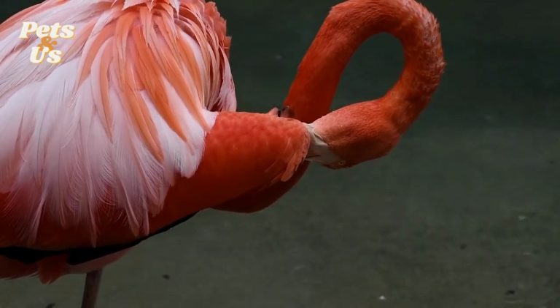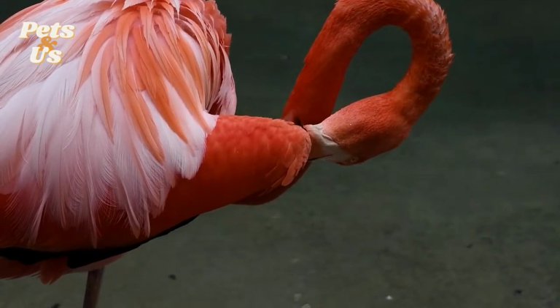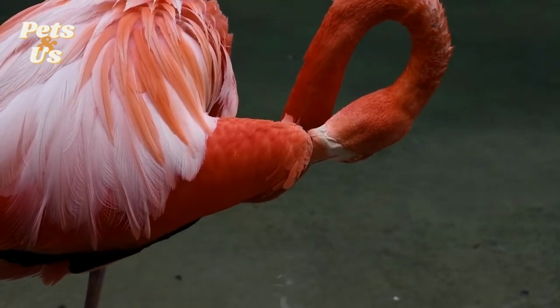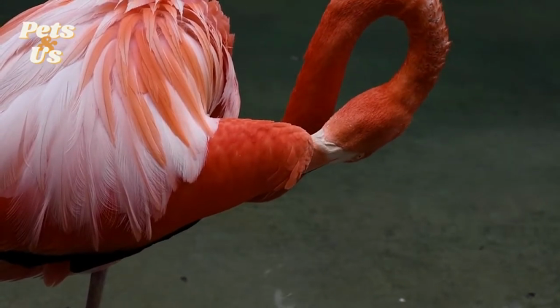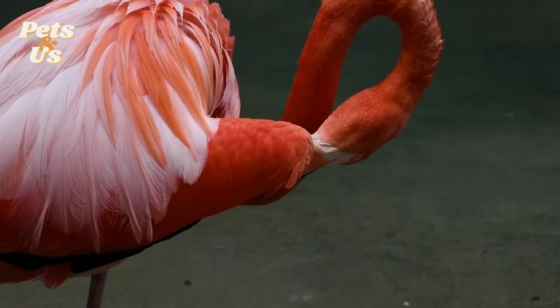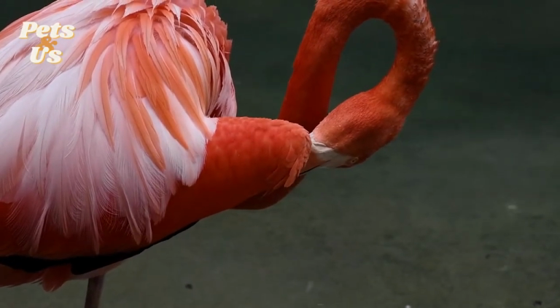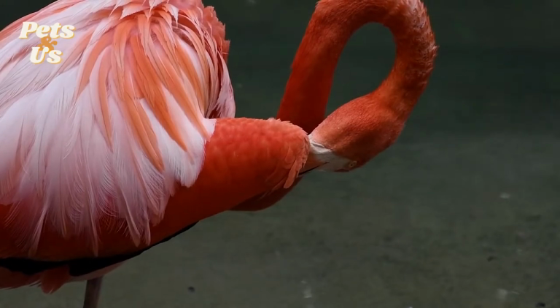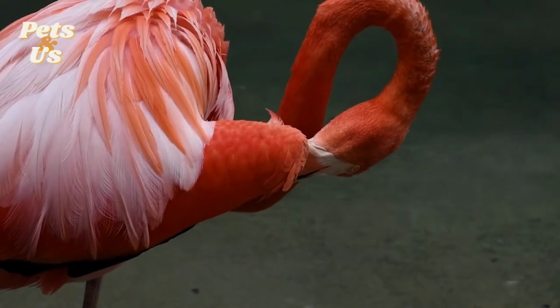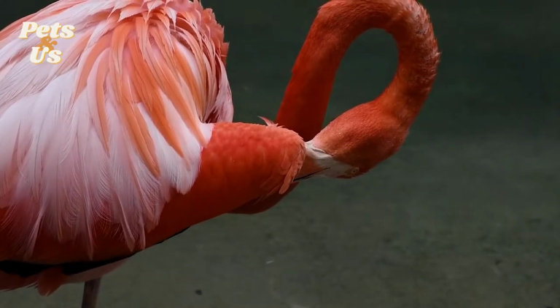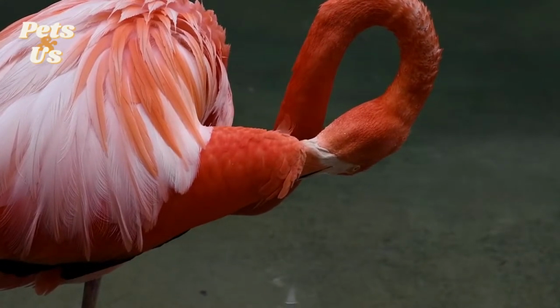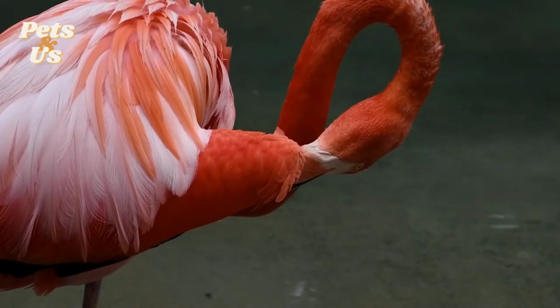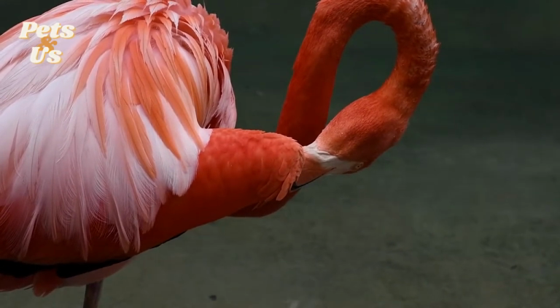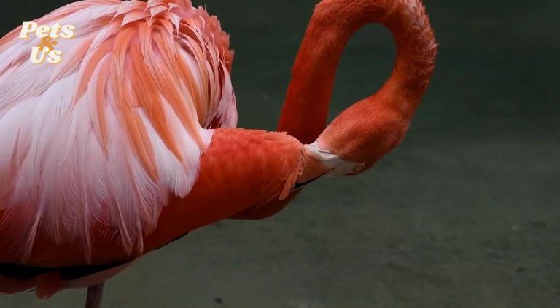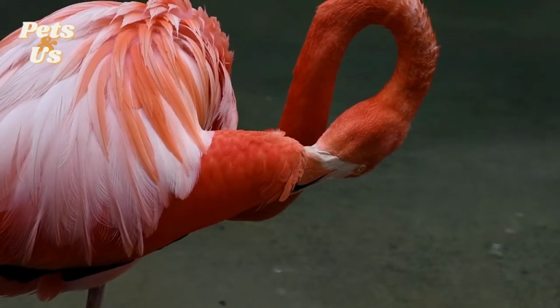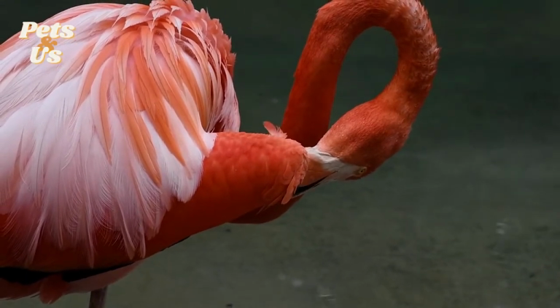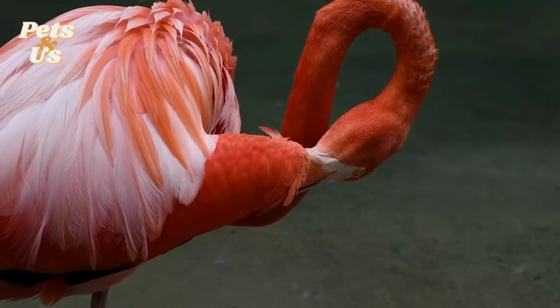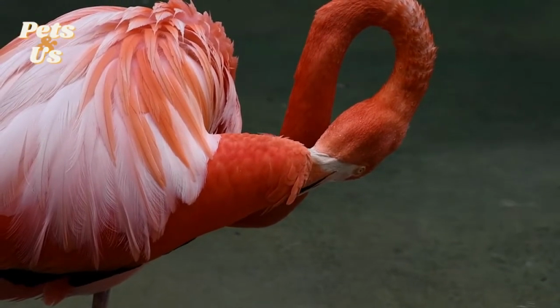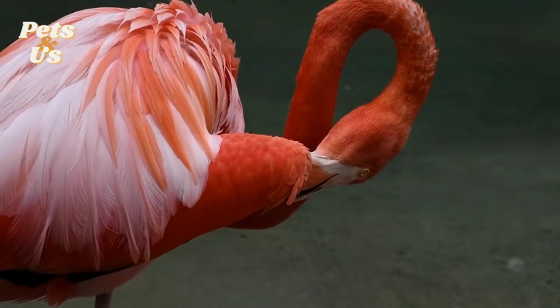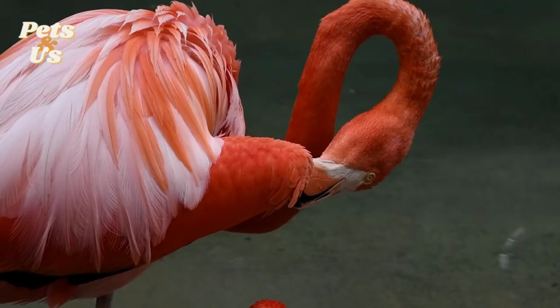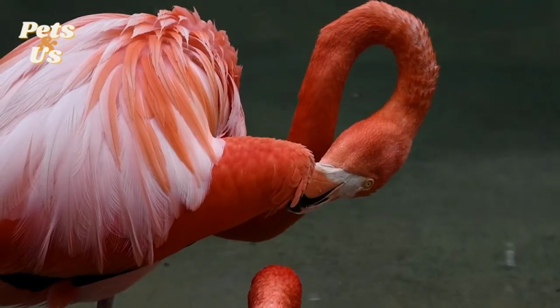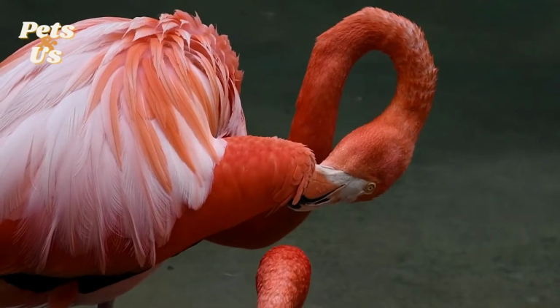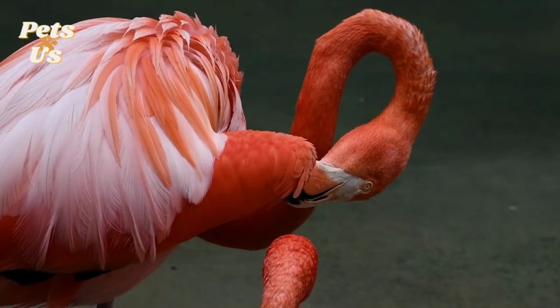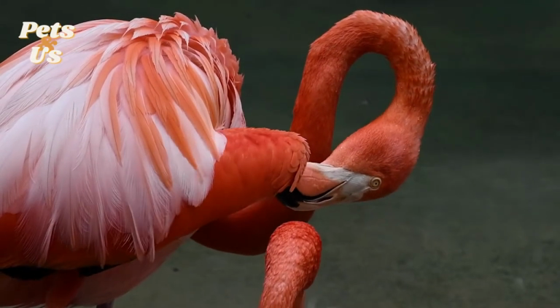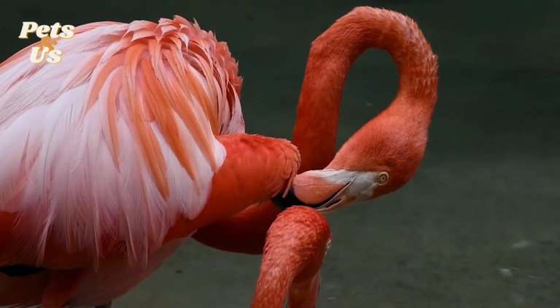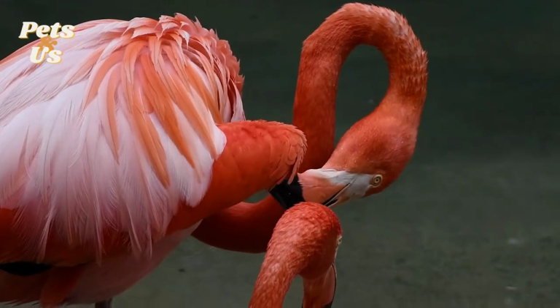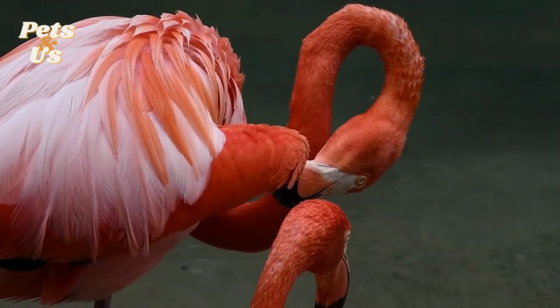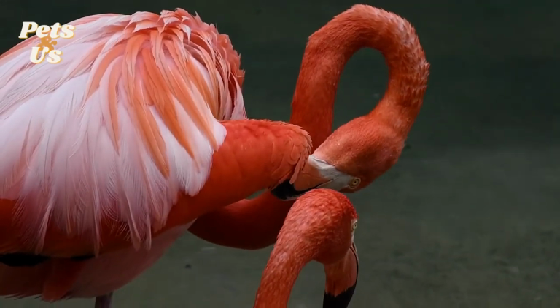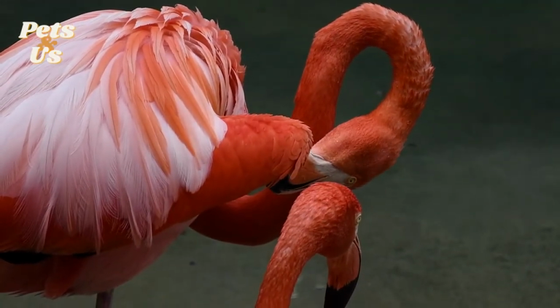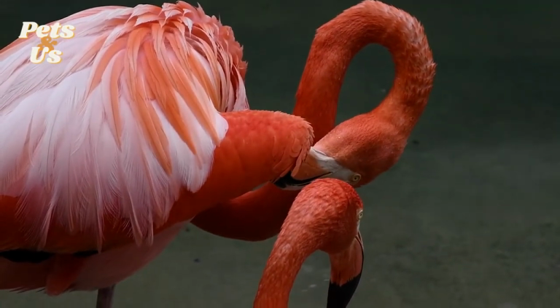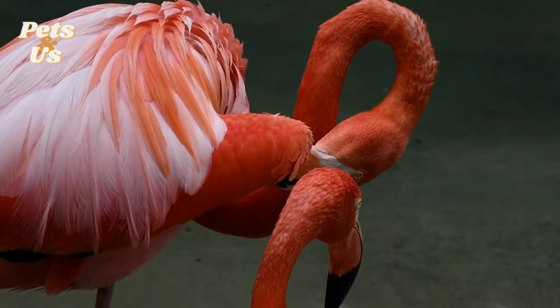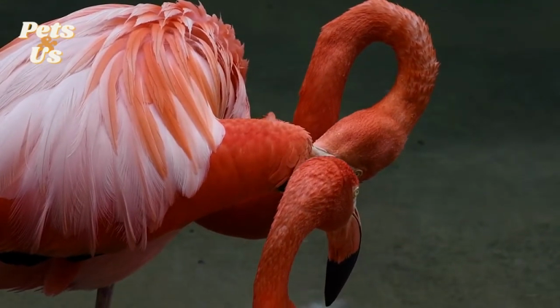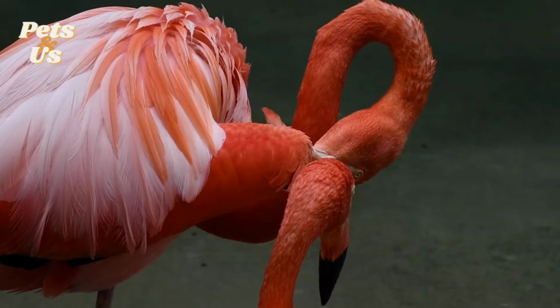Flamingos mate at any time throughout the year, but they will only lay one egg per year, but extremely rarely two eggs. Flamingos build a nest out of twigs, rocks and mud, and they lay their egg on top.